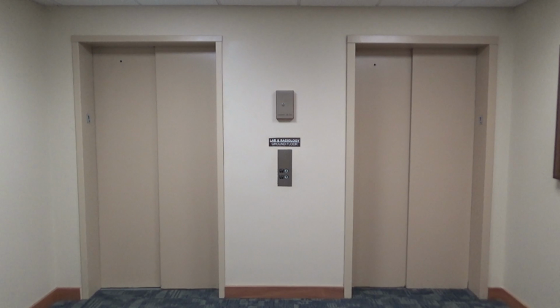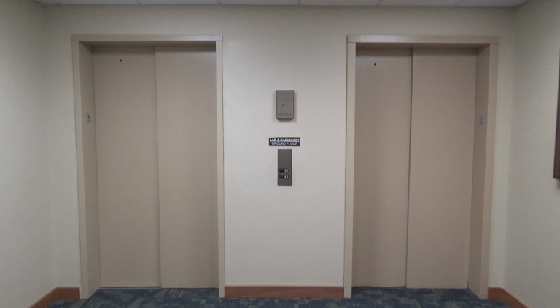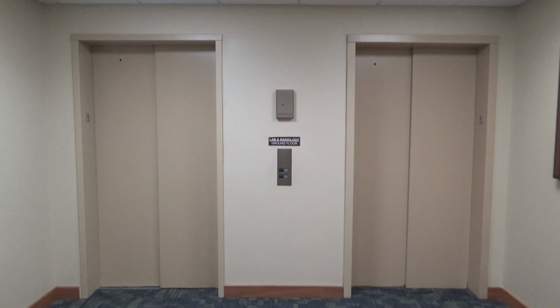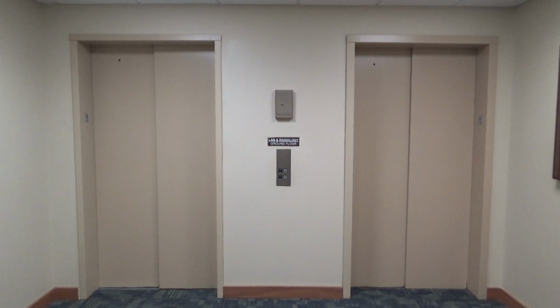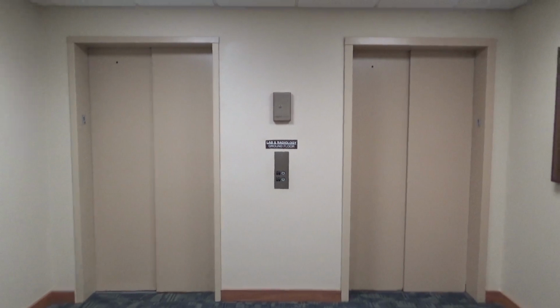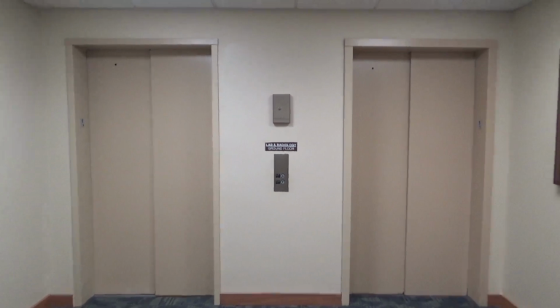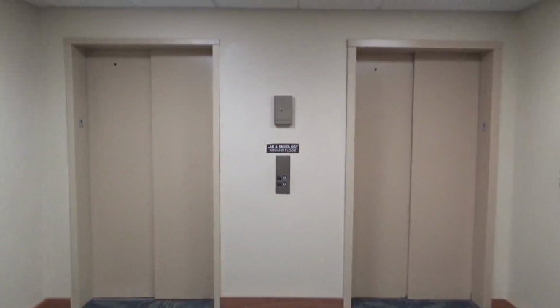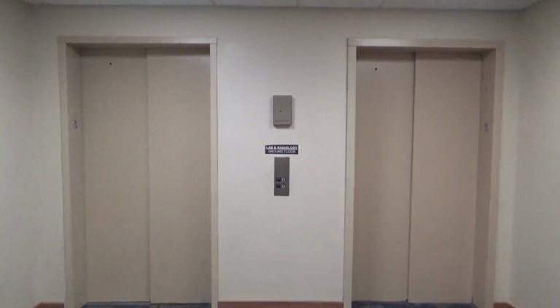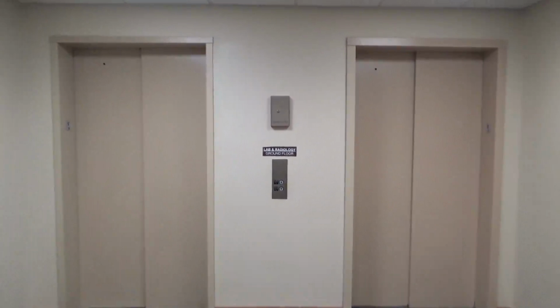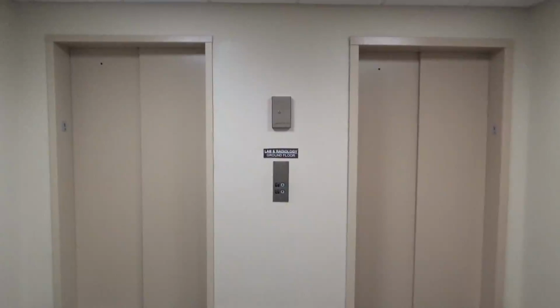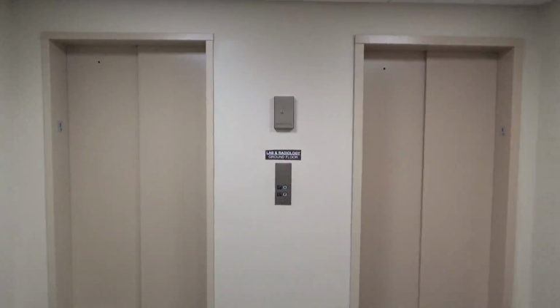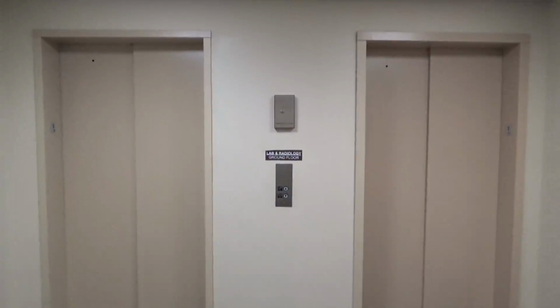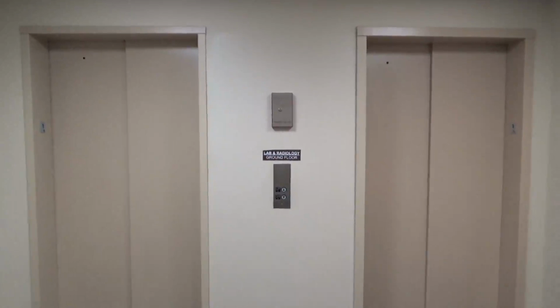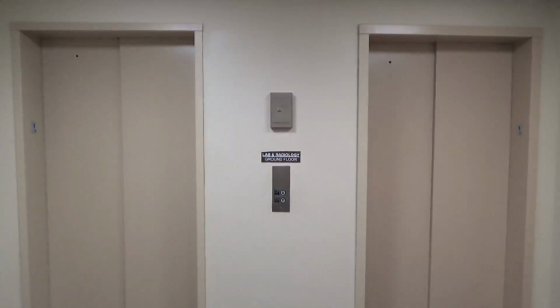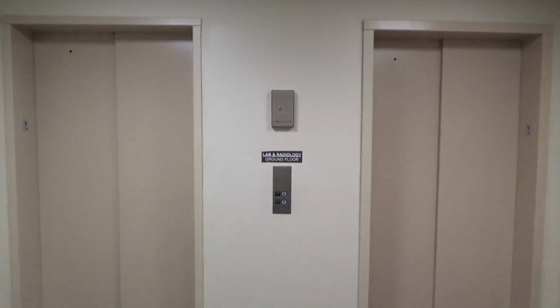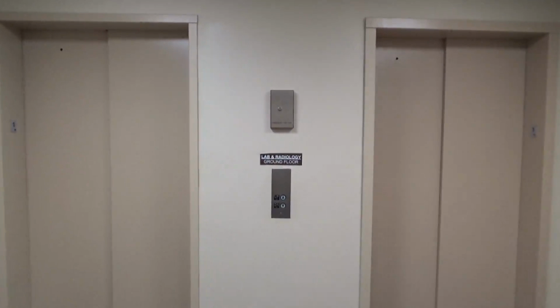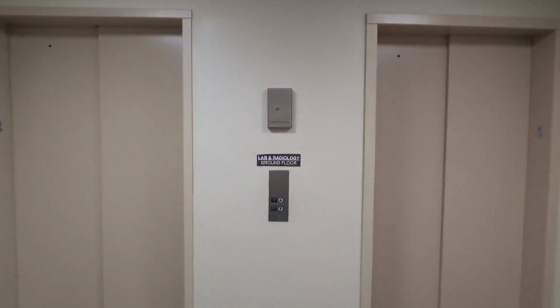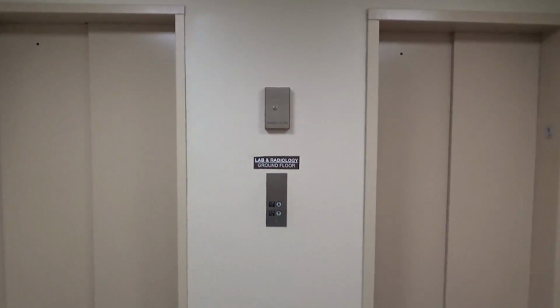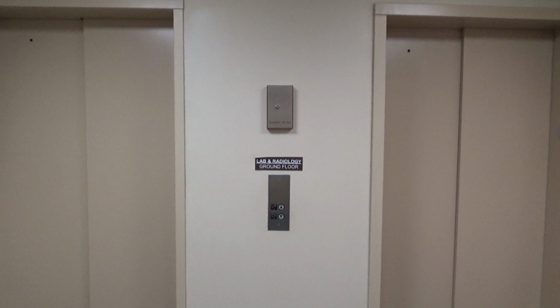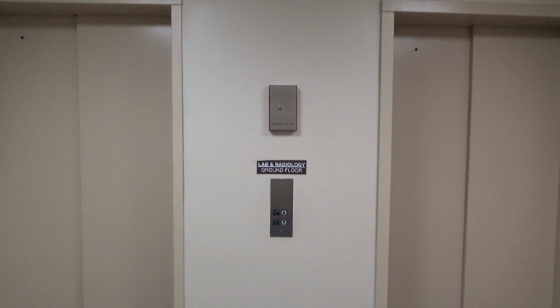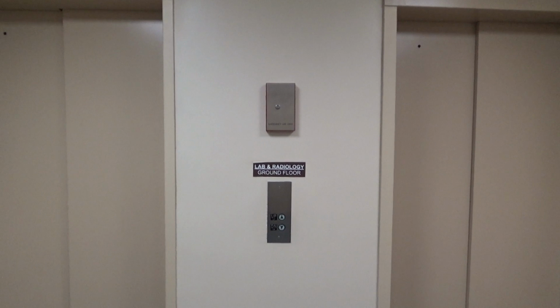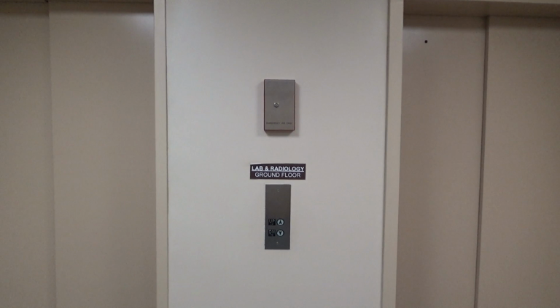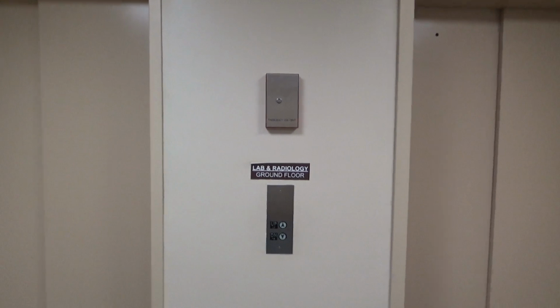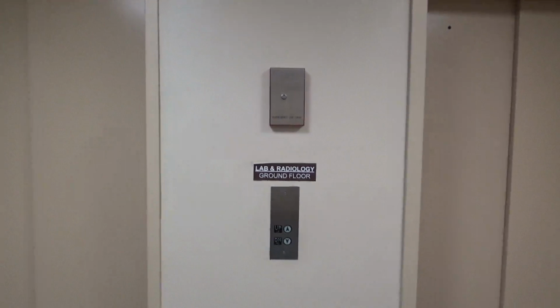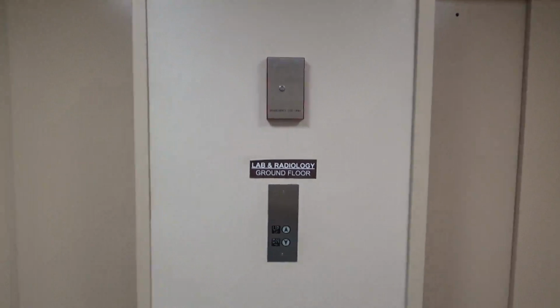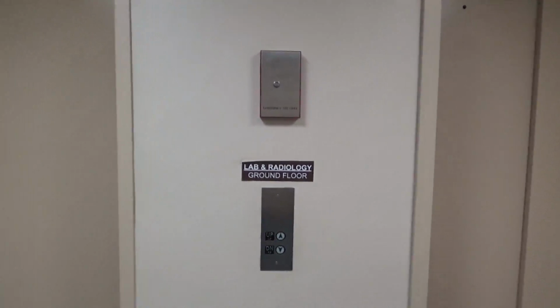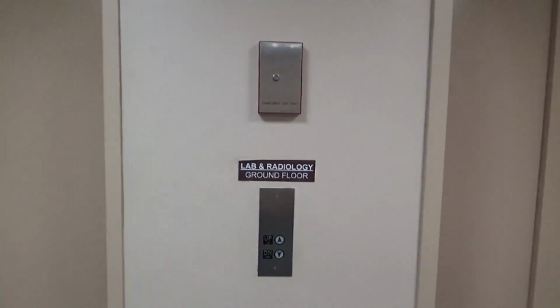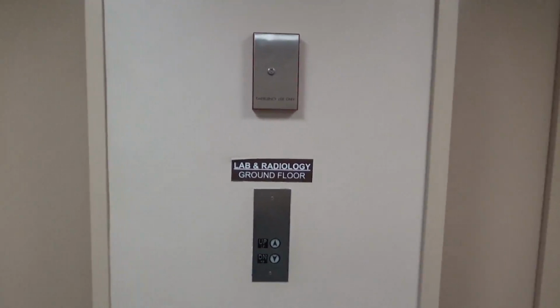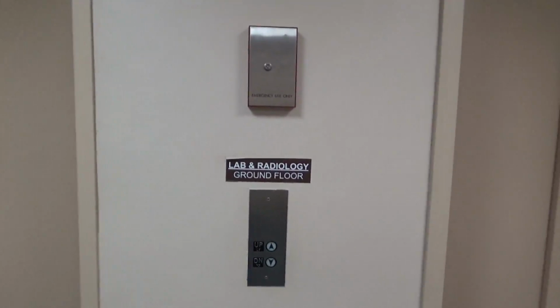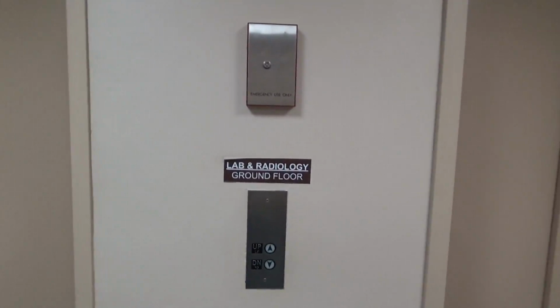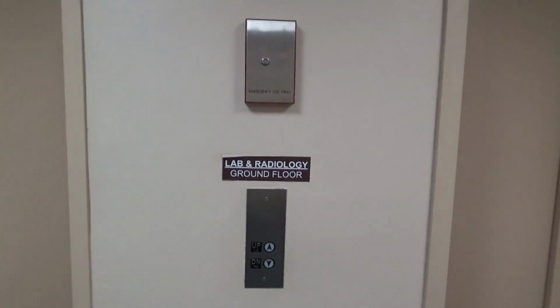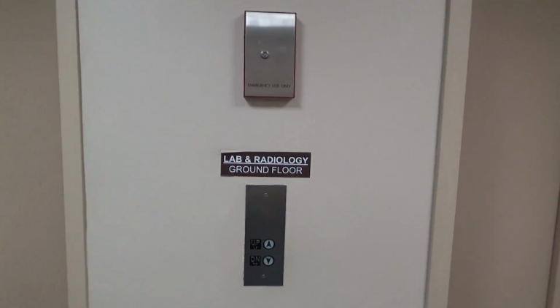These are the East Wing elevators here at the South Bend Clinic in South Bend, Indiana. These are the original elevators to the clinic, and these are cavern doors.